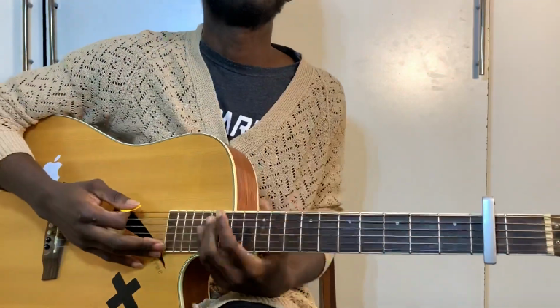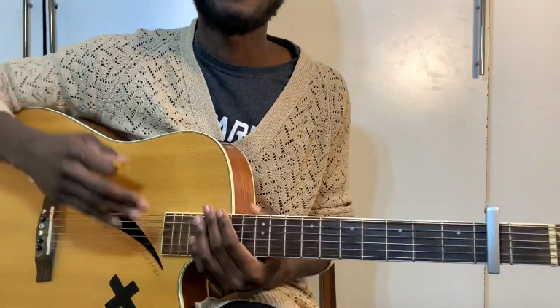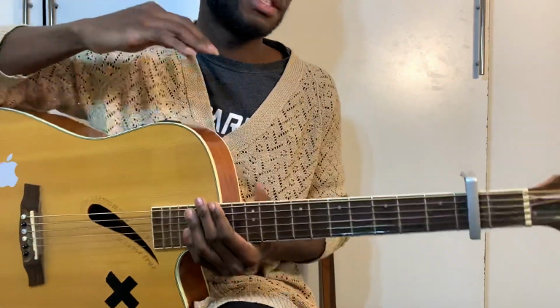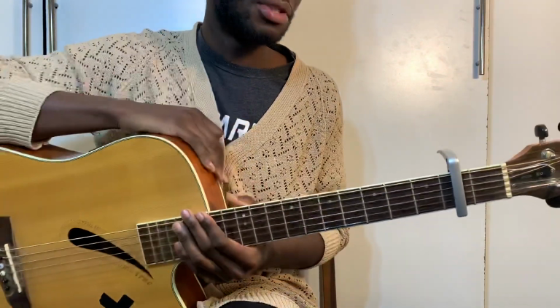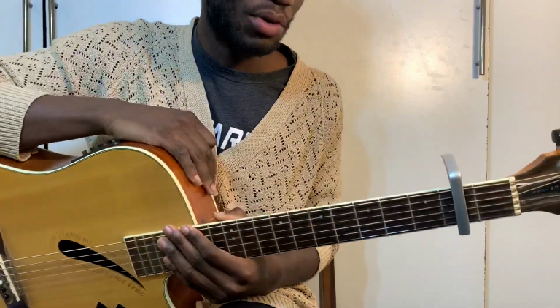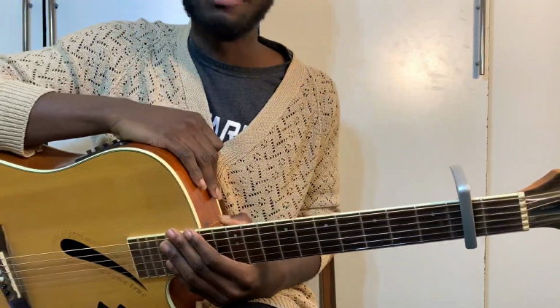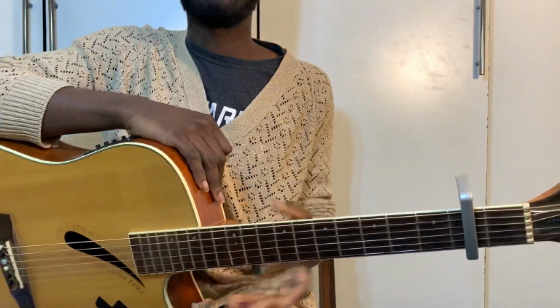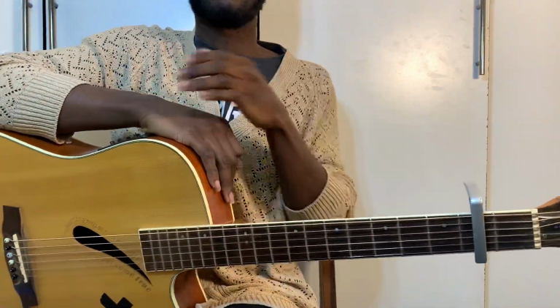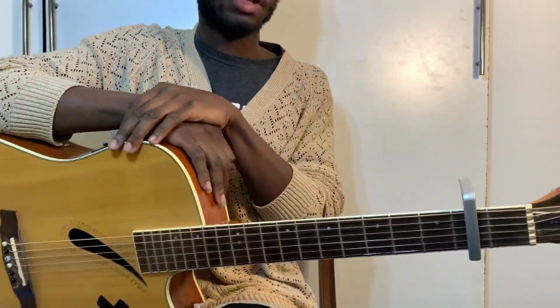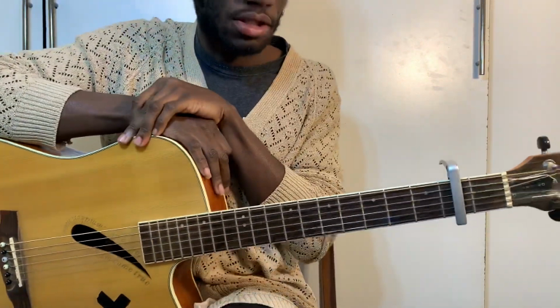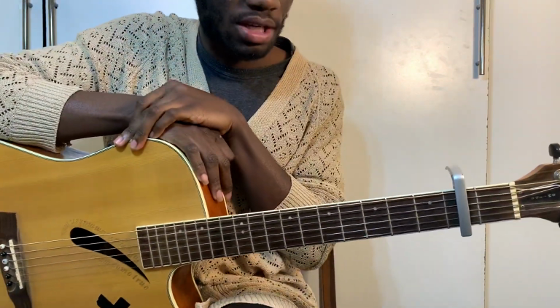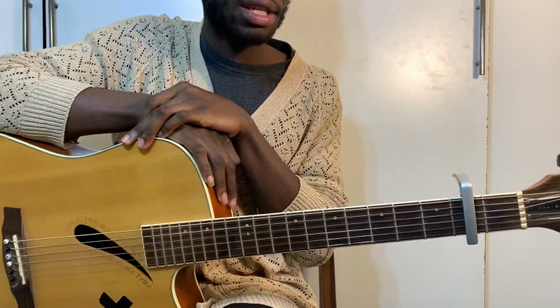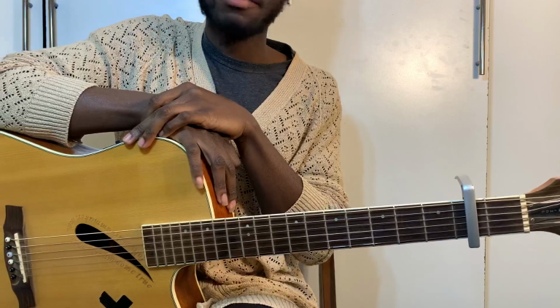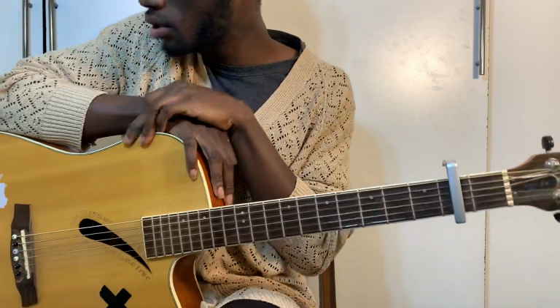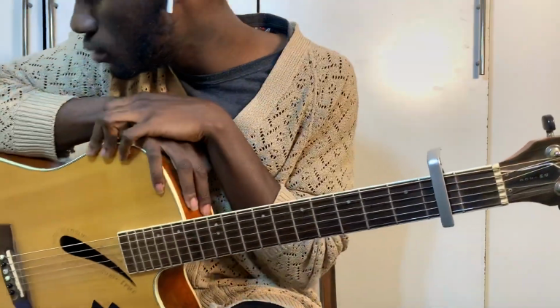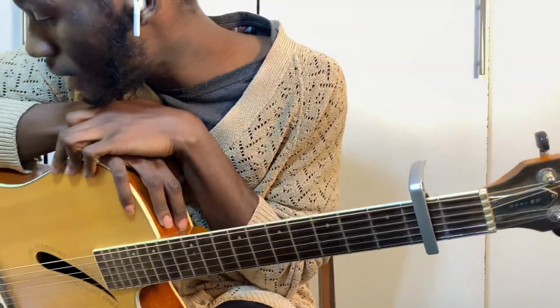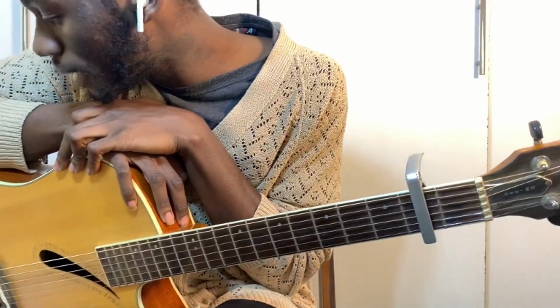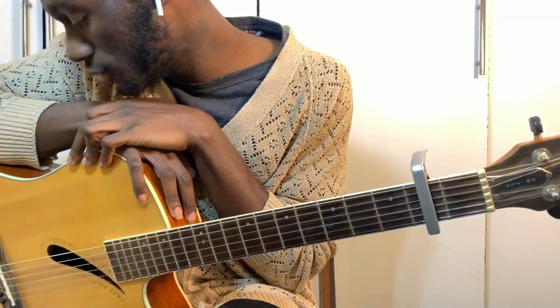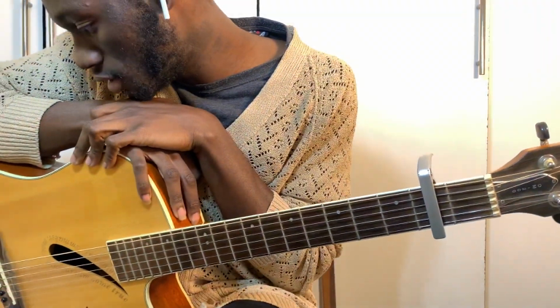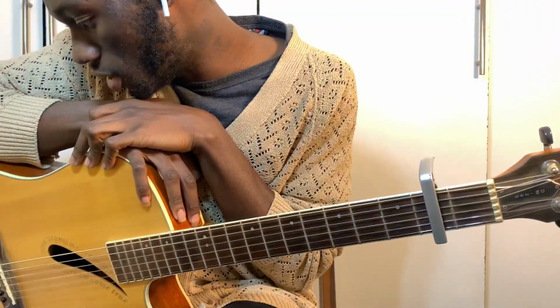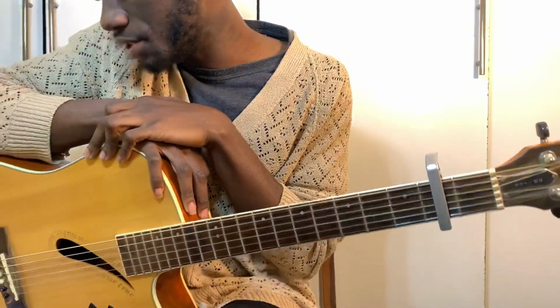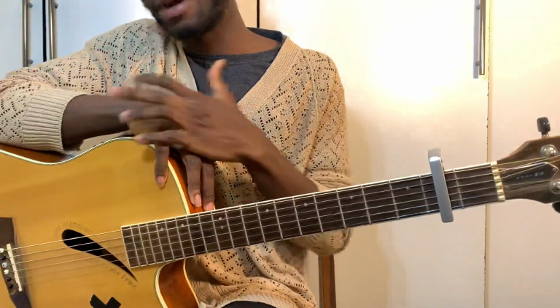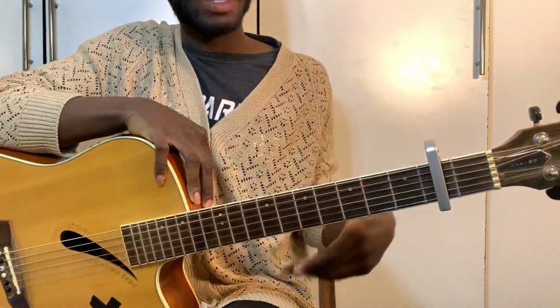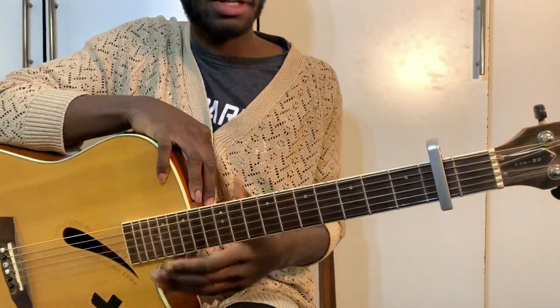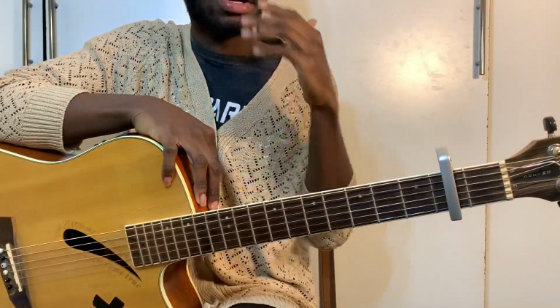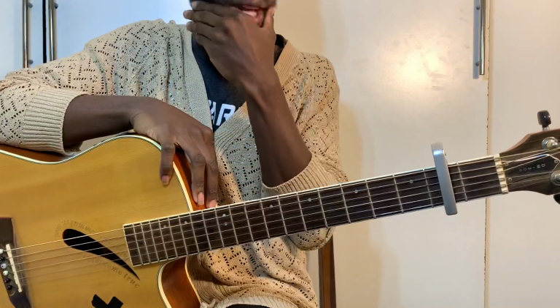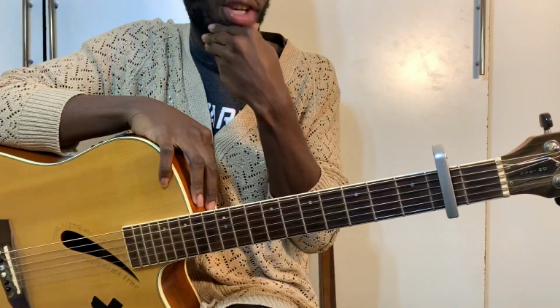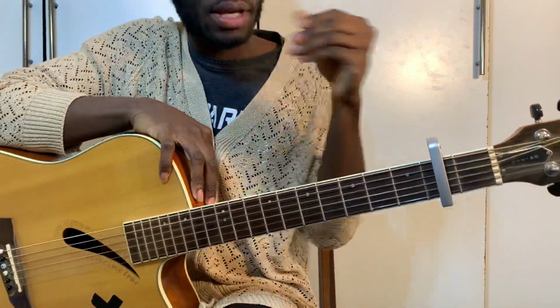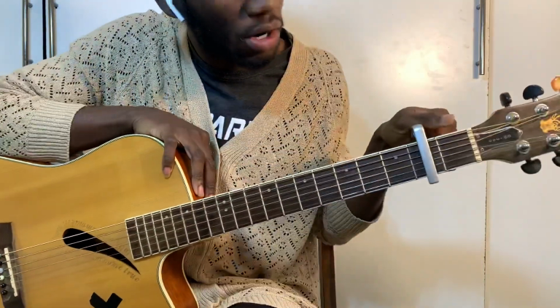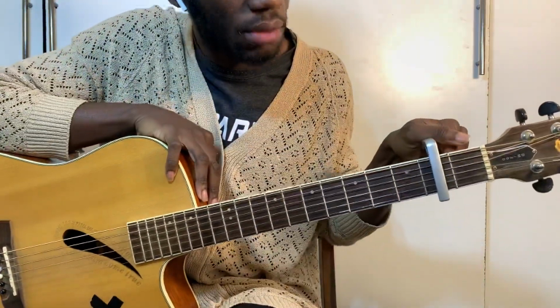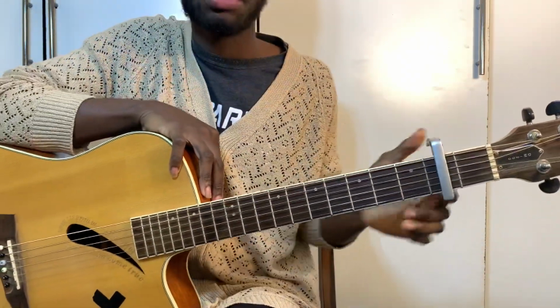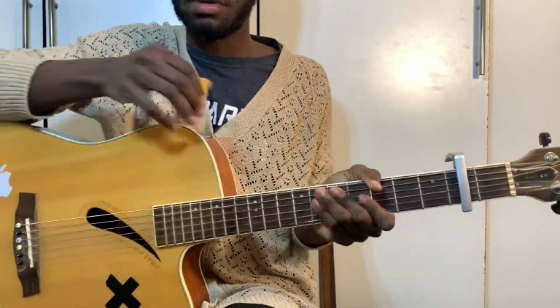Hey guys, what's up? It's your boy Courtnificent back here with your guitar interpretations. Today we're doing 'Oolah' by John Legend. Make sure your guitar is in standard tuning and put your capo on fret number two.